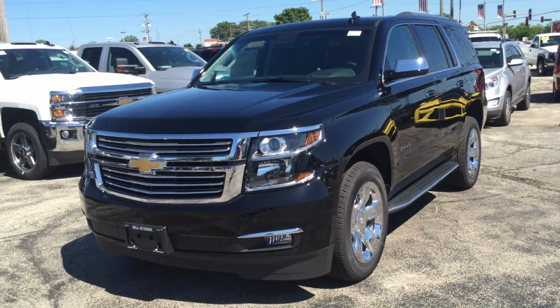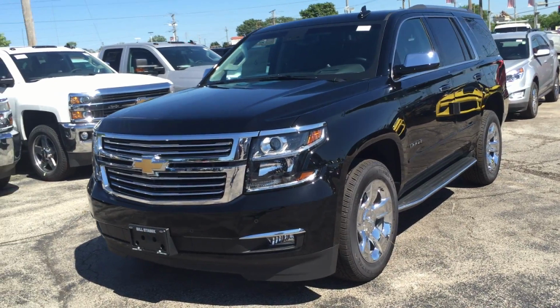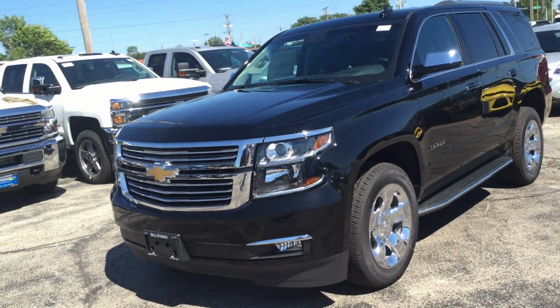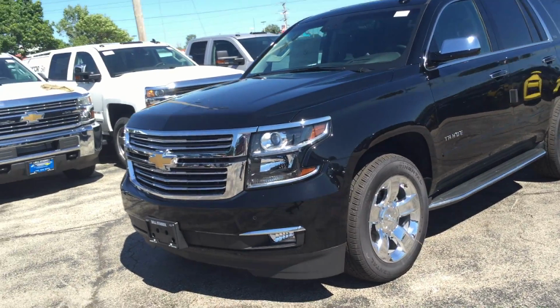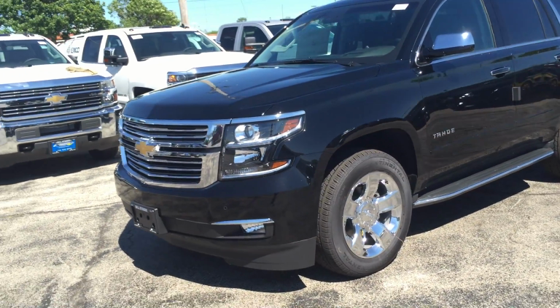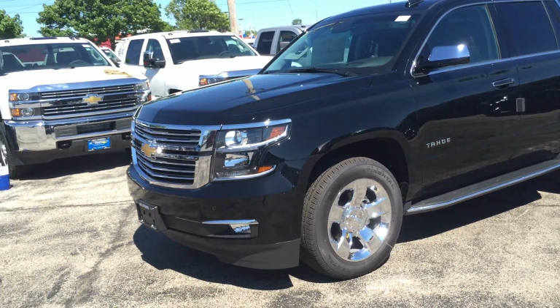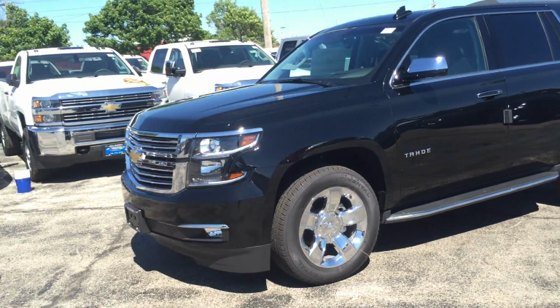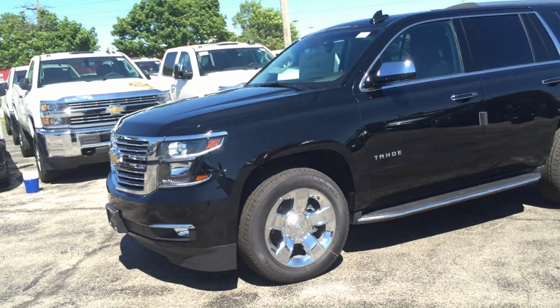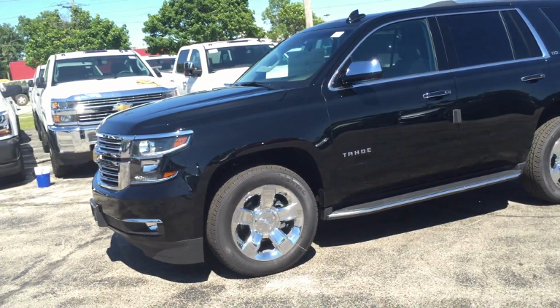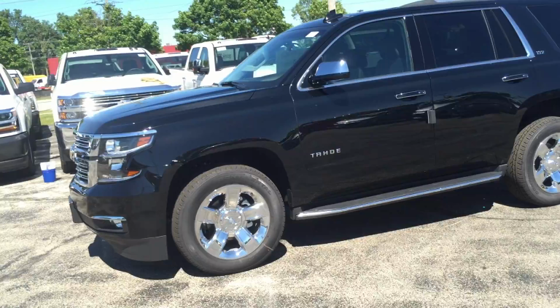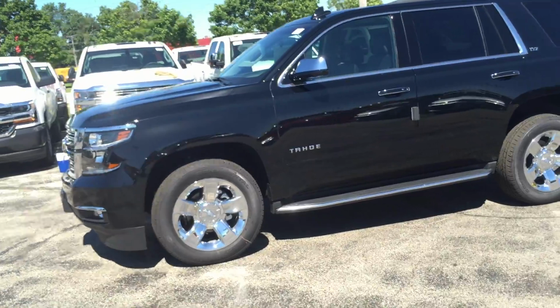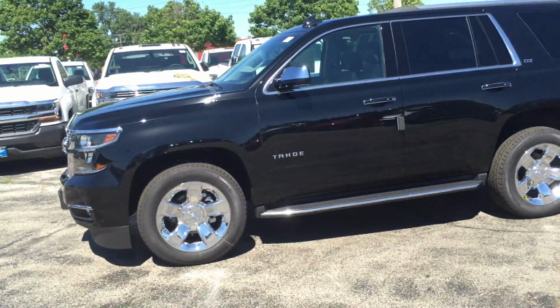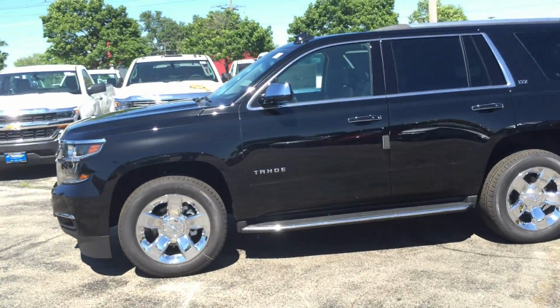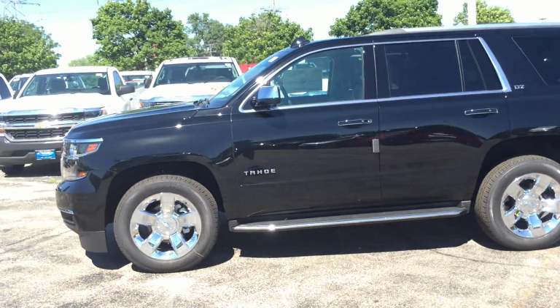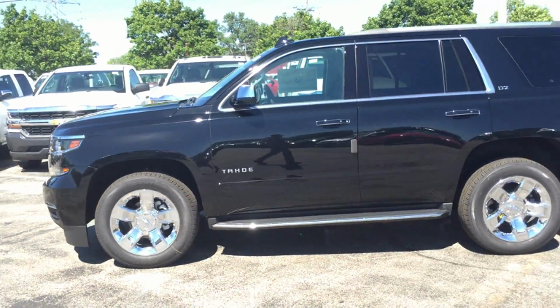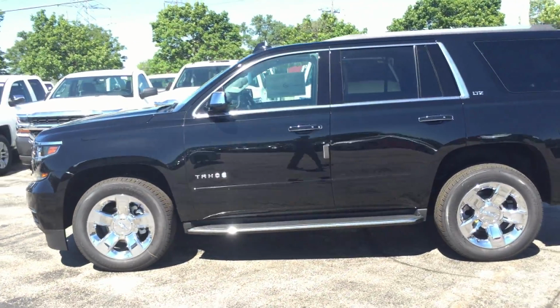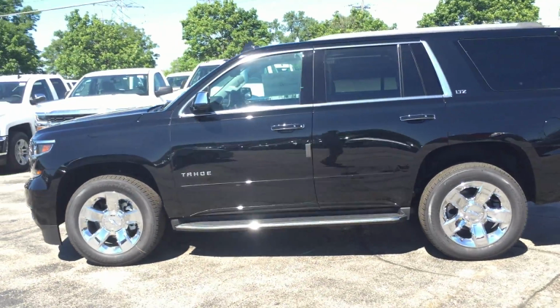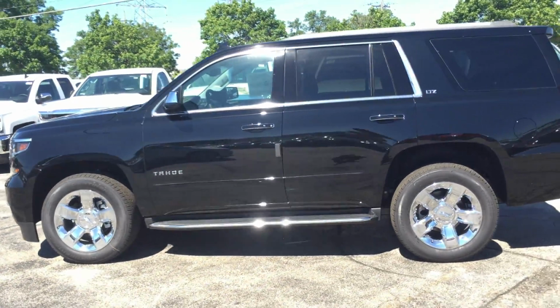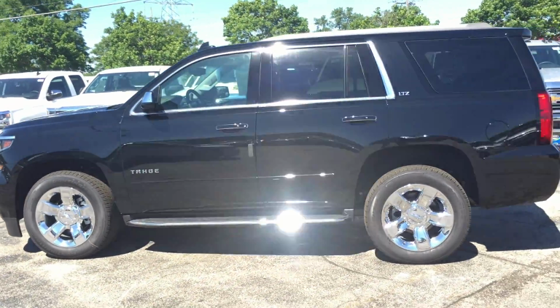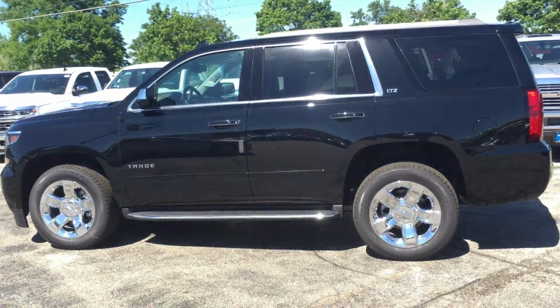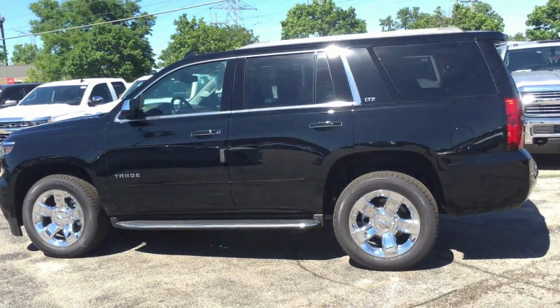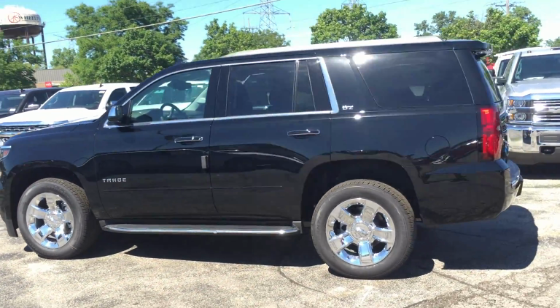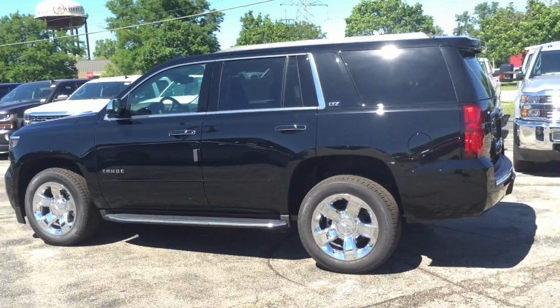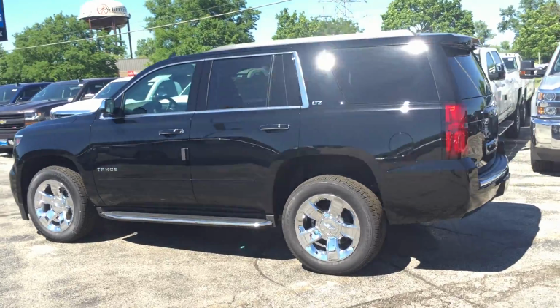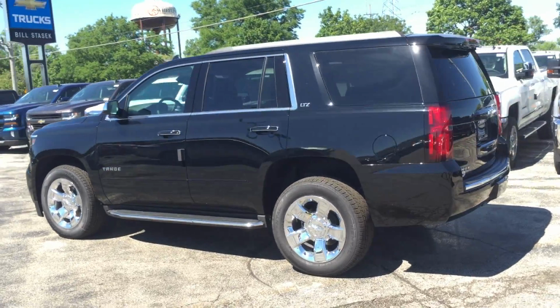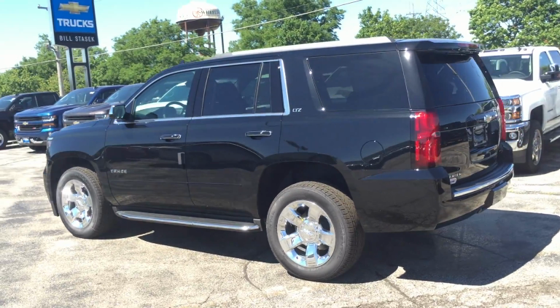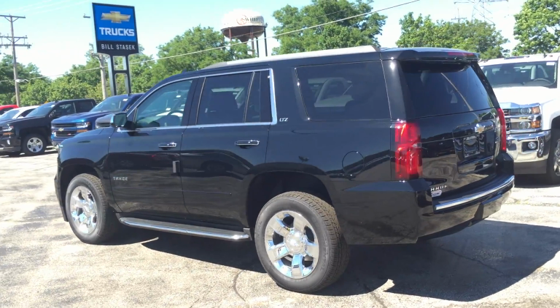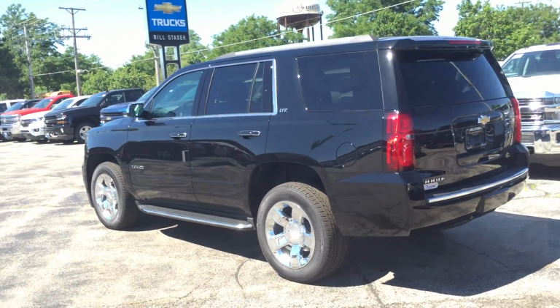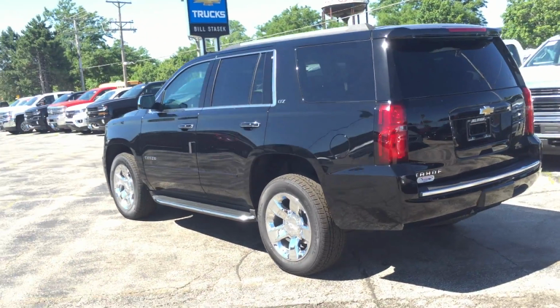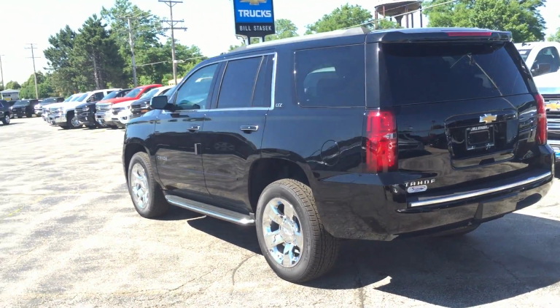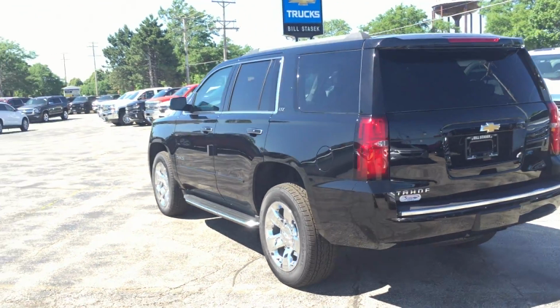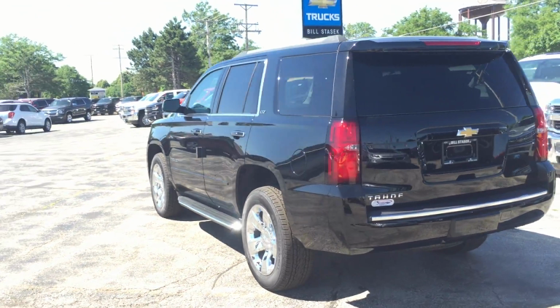2016 Chevy Tahoe for sale in Wheeling at Bill Stasek Chevrolet, serving Arlington Heights, Palatine, Buffalo Grove, Mount Prospect, Rolling Meadows, Glenview, and all of the northwest suburbs.